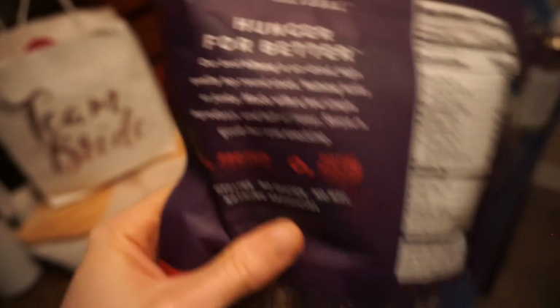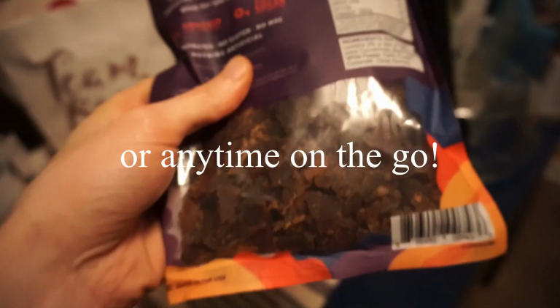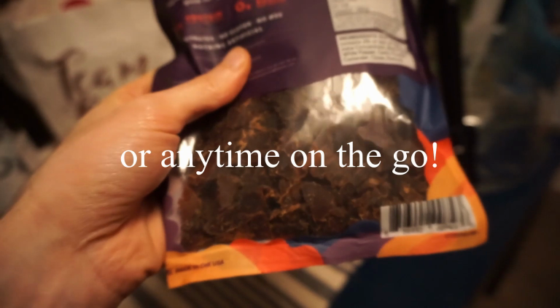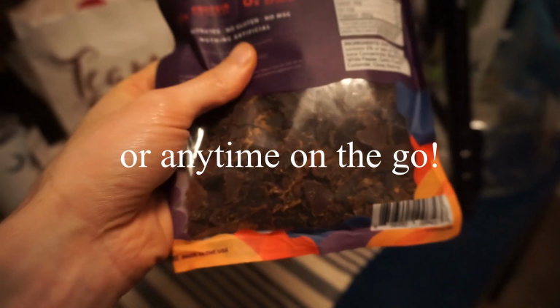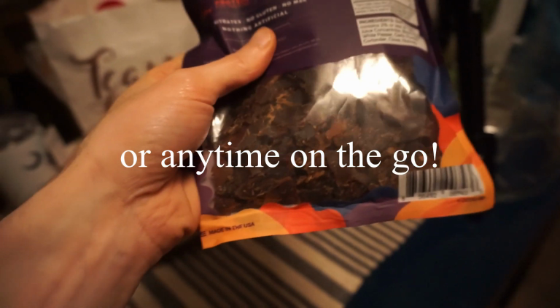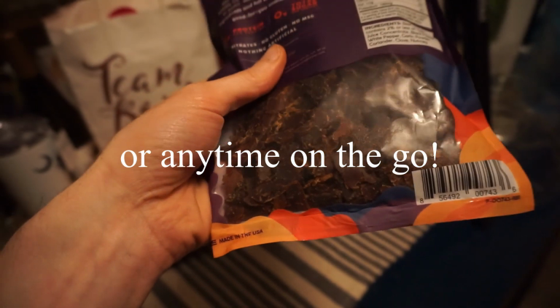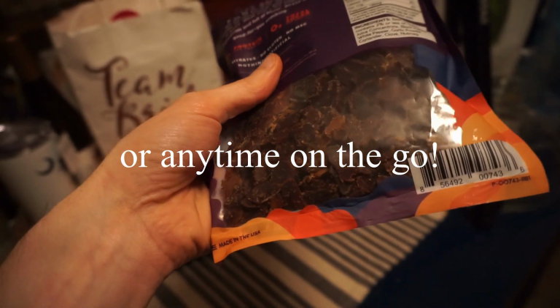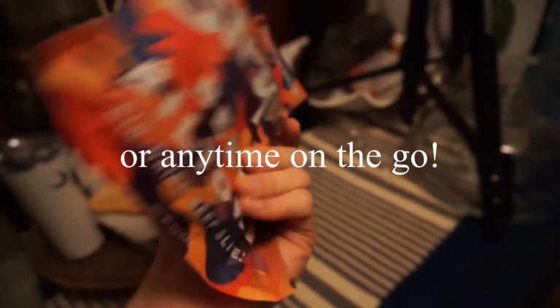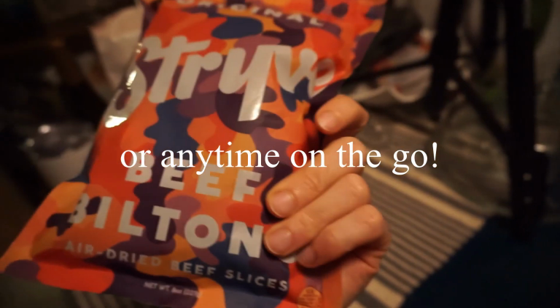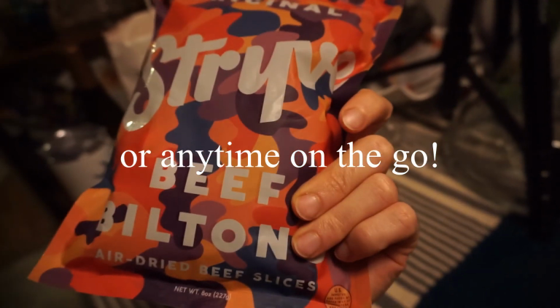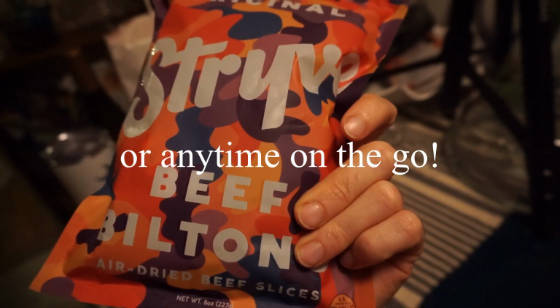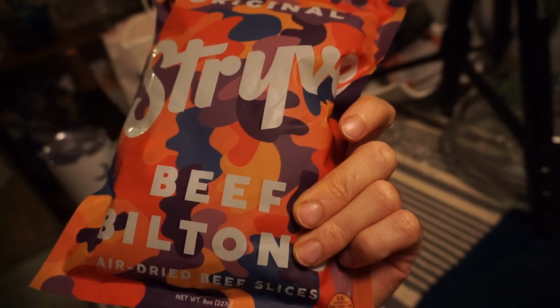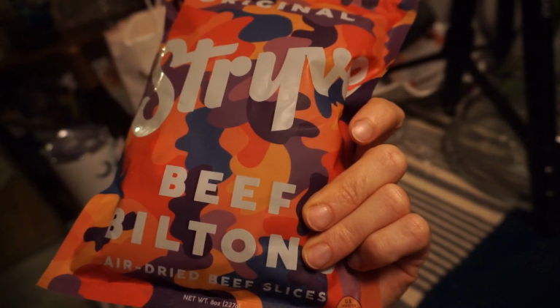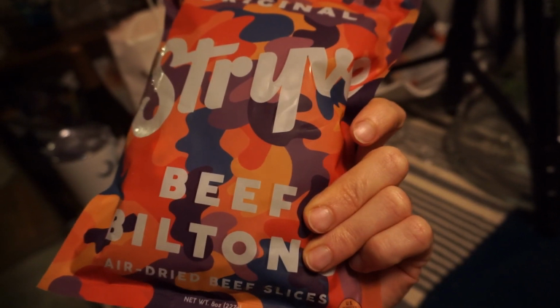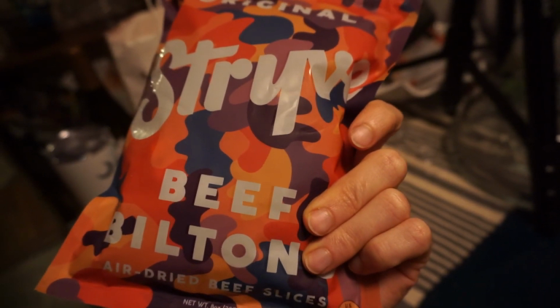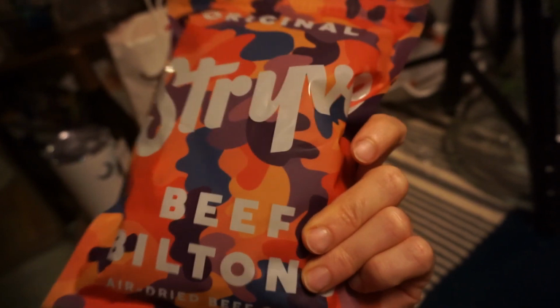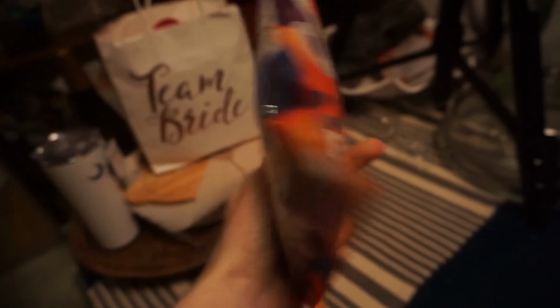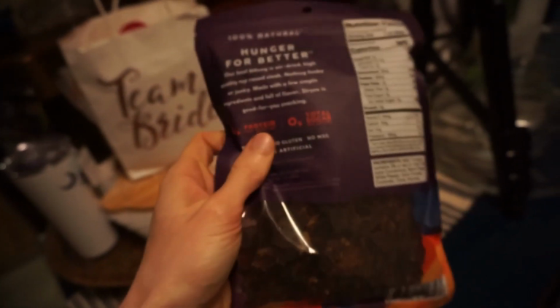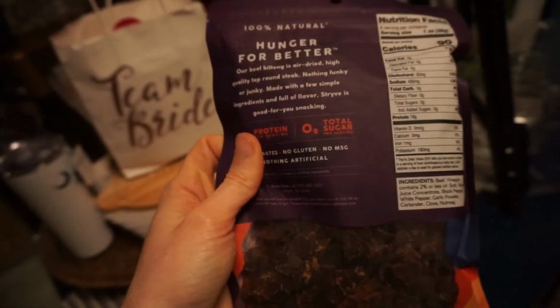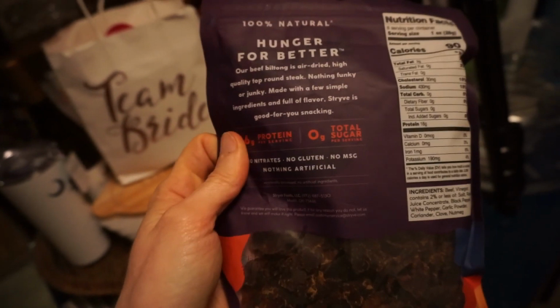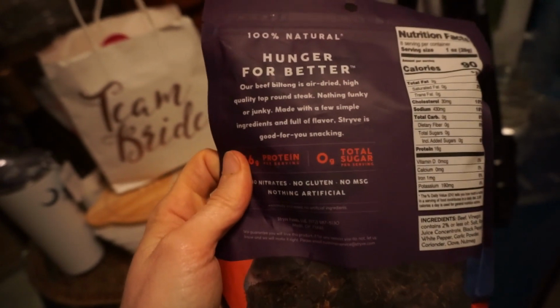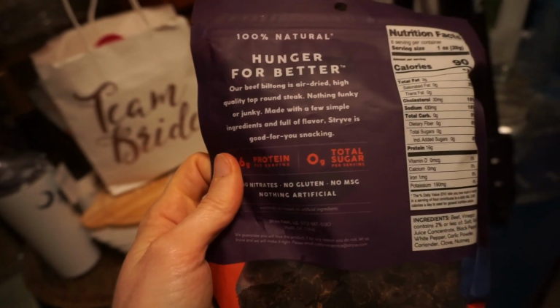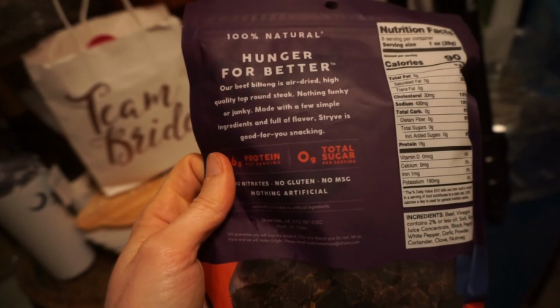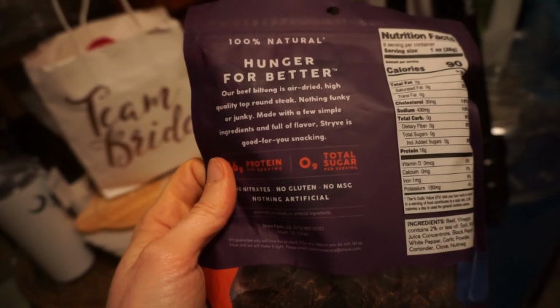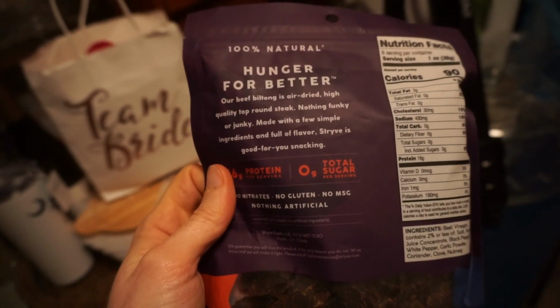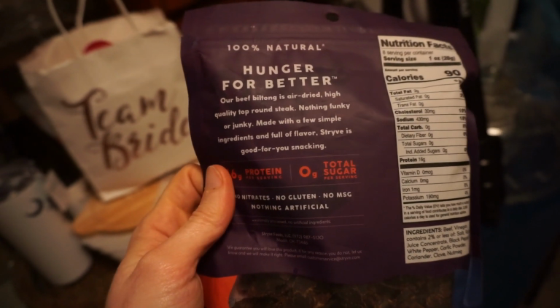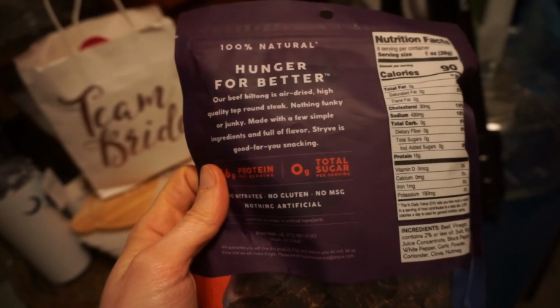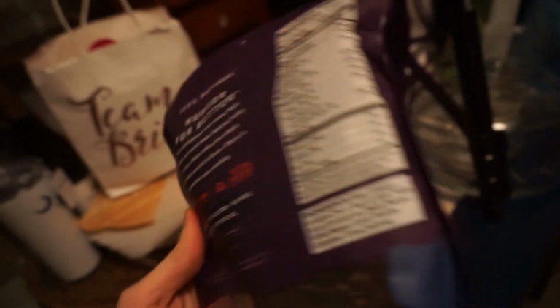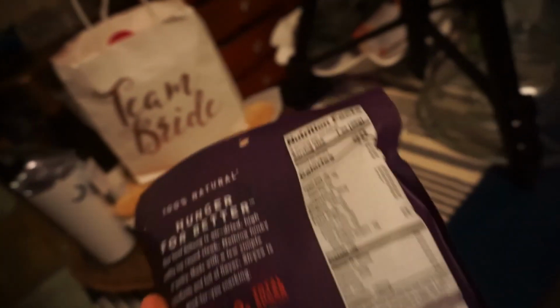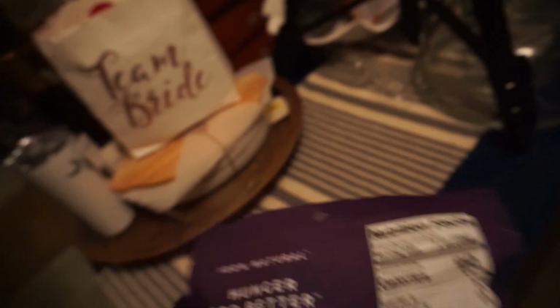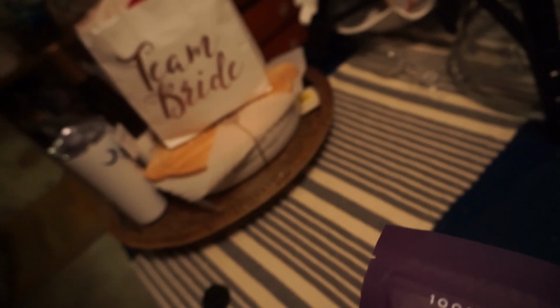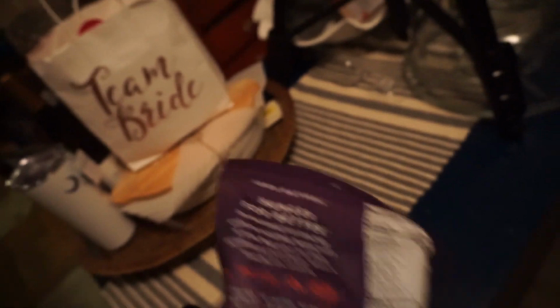For the taste test, I'm actually going to do it while I'm hiking, but I'll do a taste test video on it as well. Shout out to Stryve for being somebody doing healthy beef — it just shows you right there: healthy, no garbage ingredients.